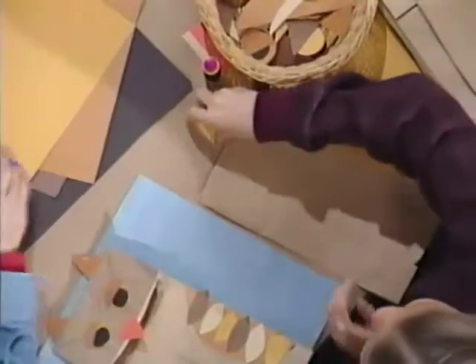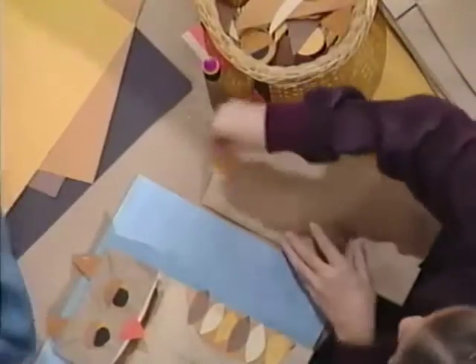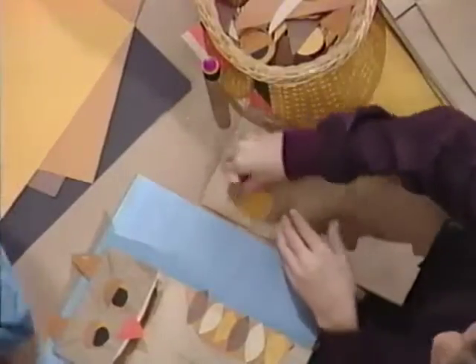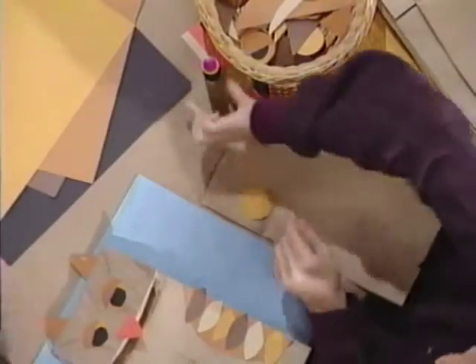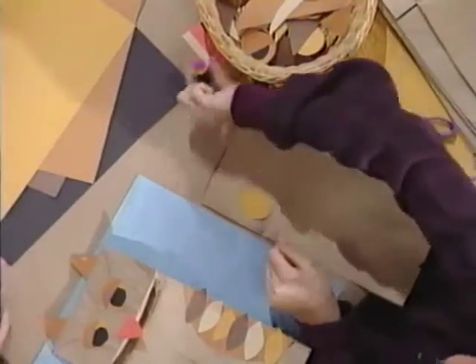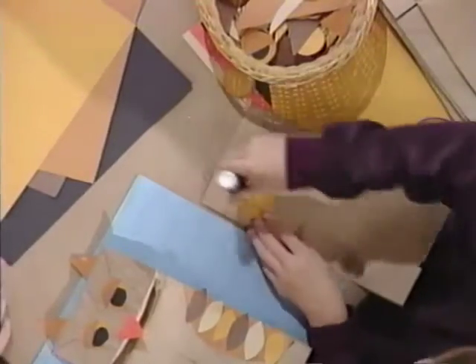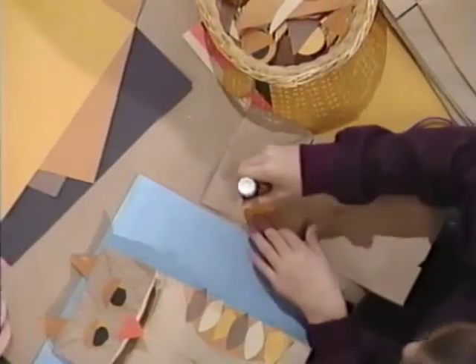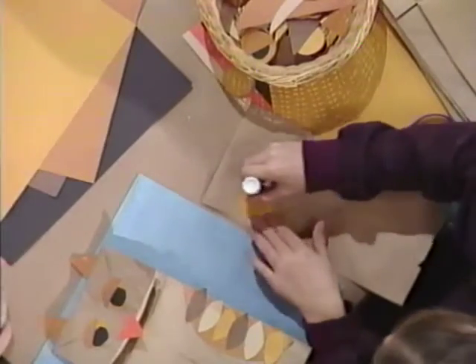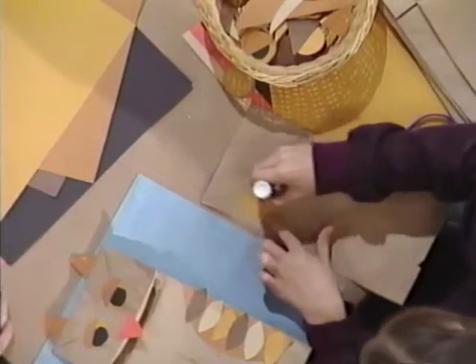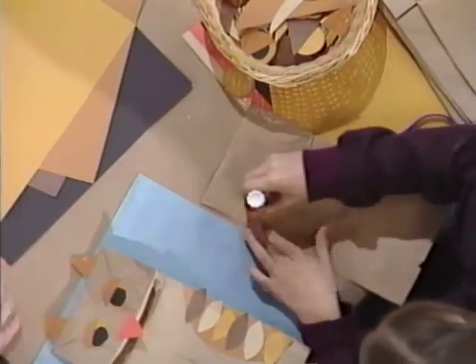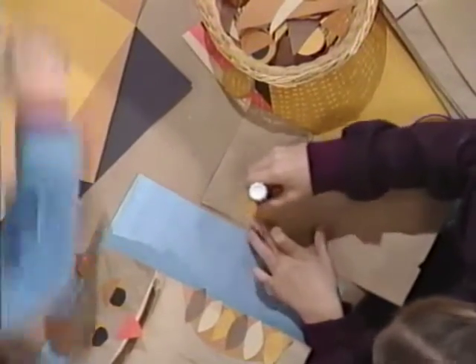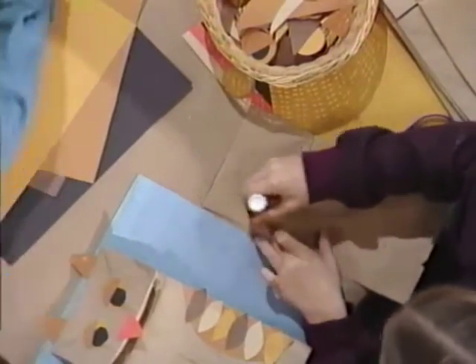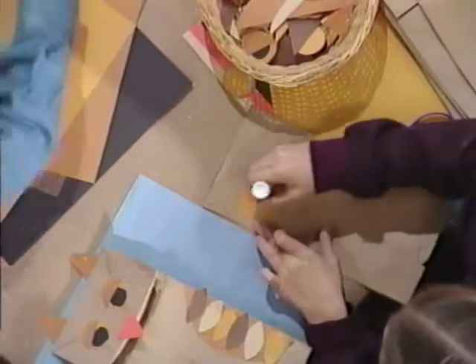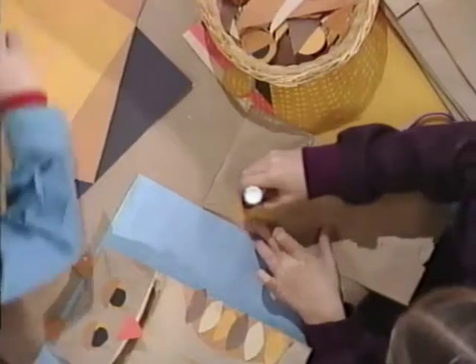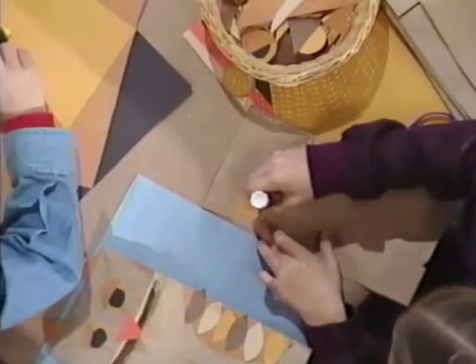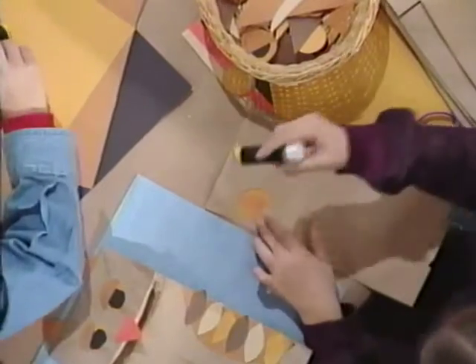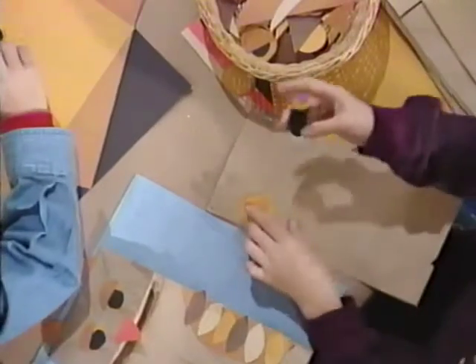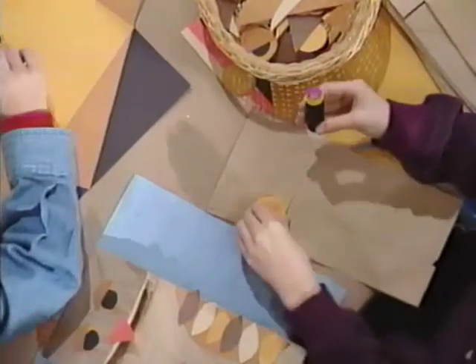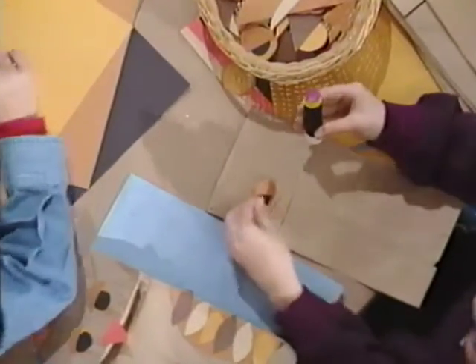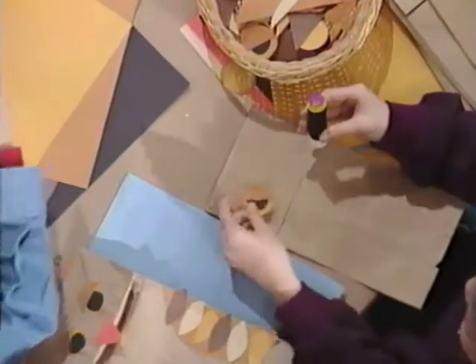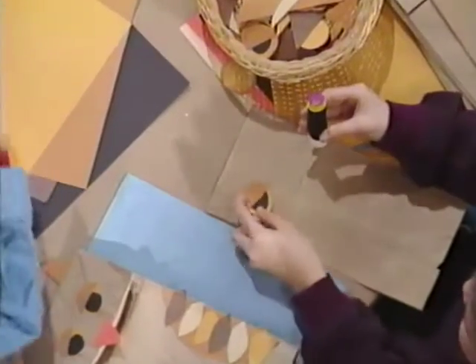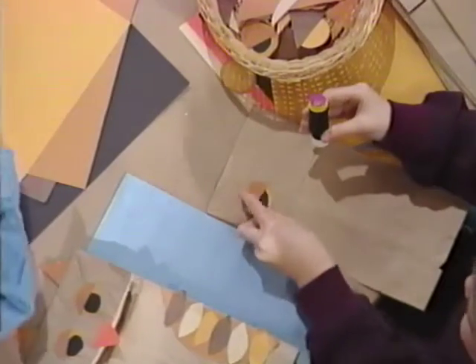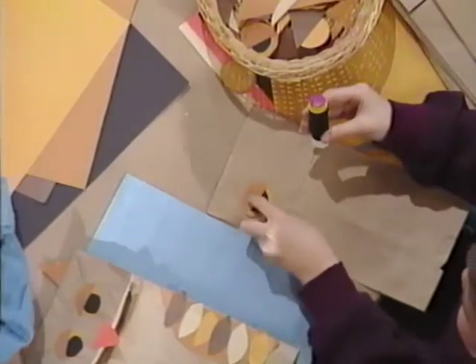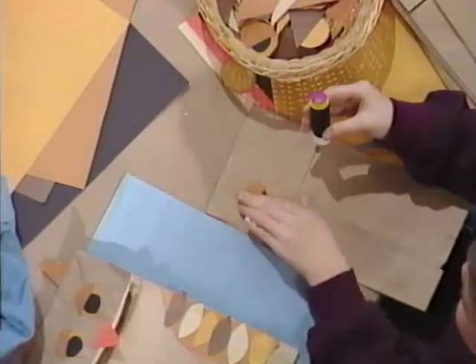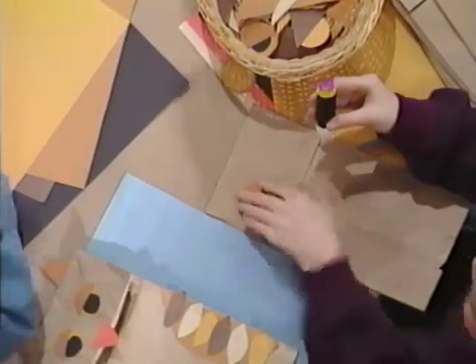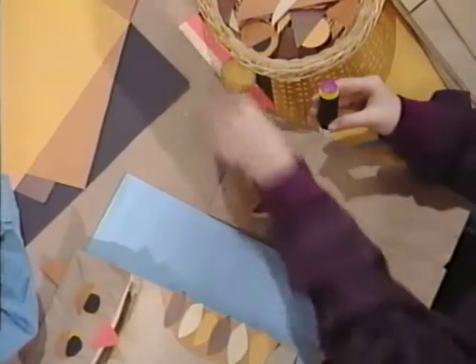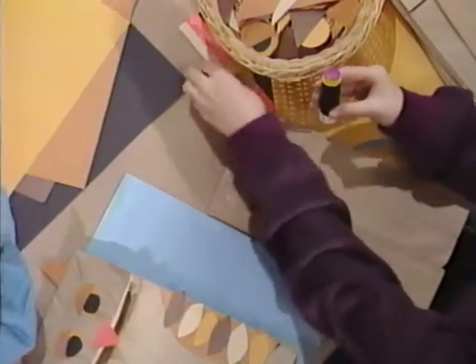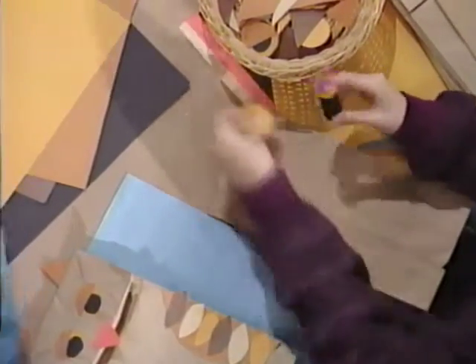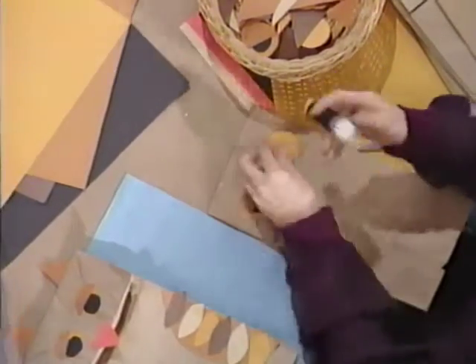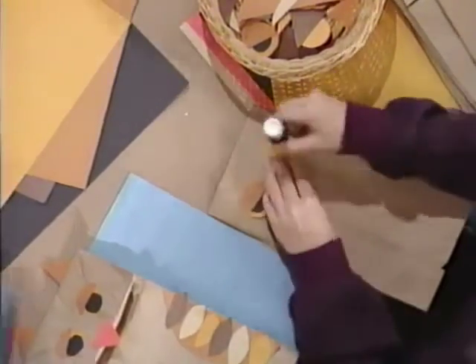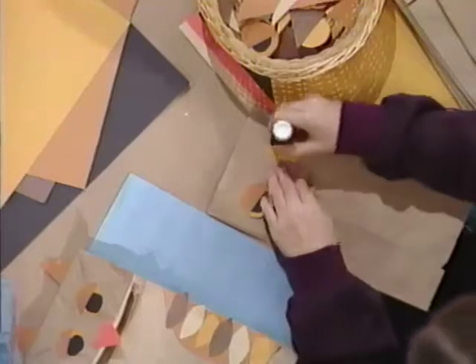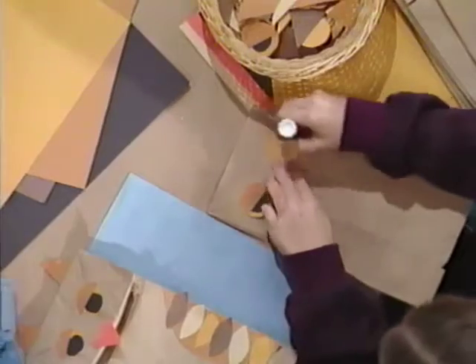First, we glue on two yellow circles to use for the eyes. Yellow circles. Nice bright eyes.